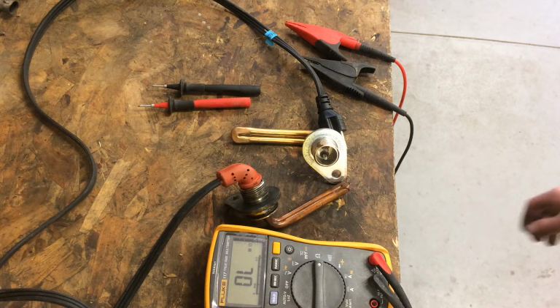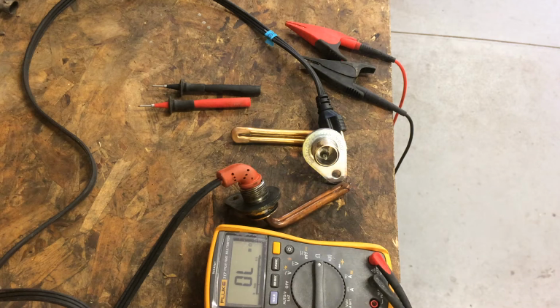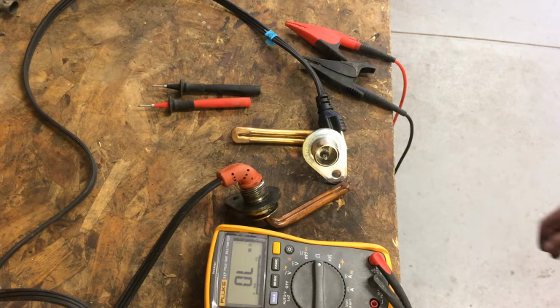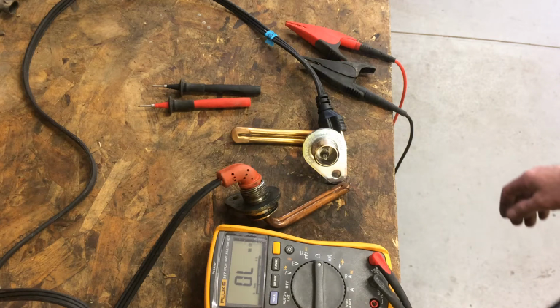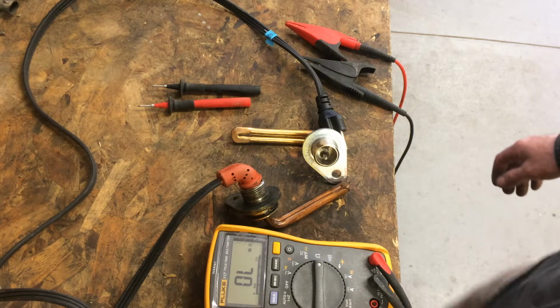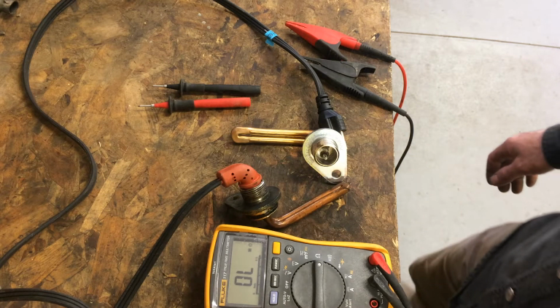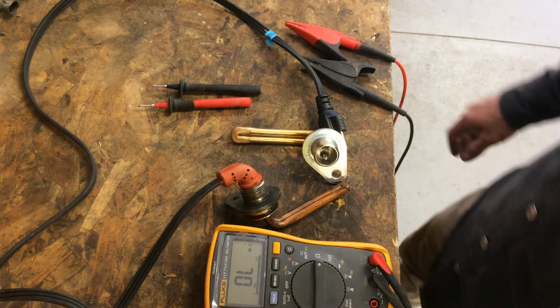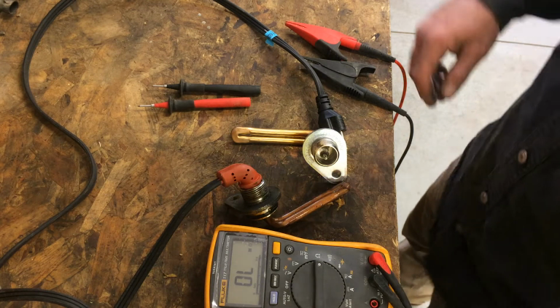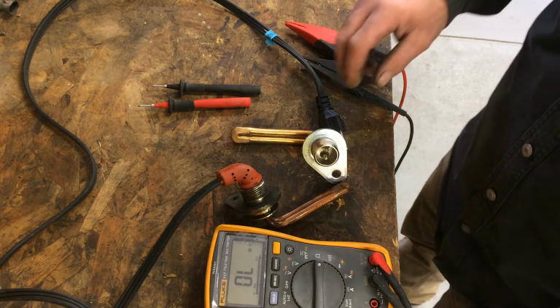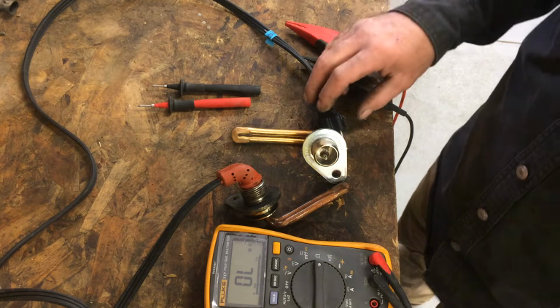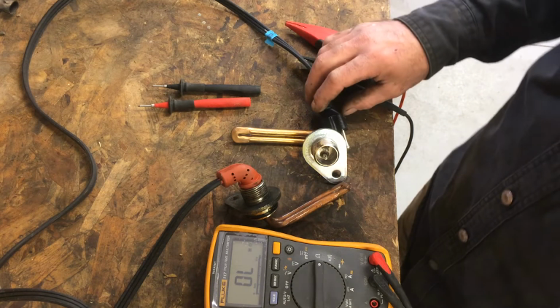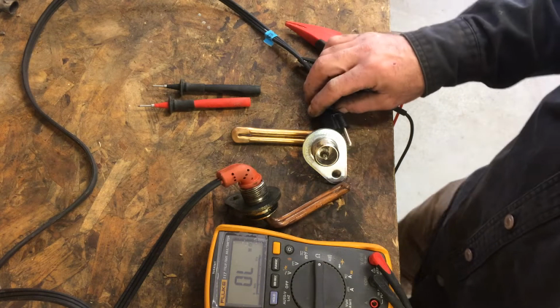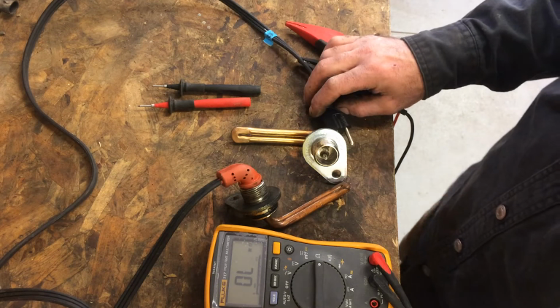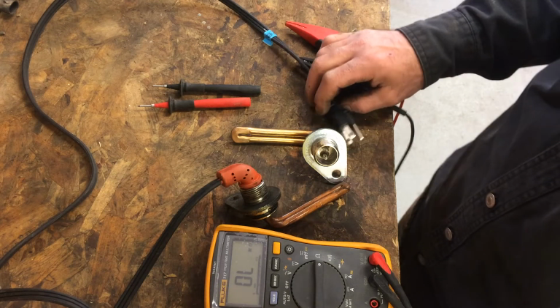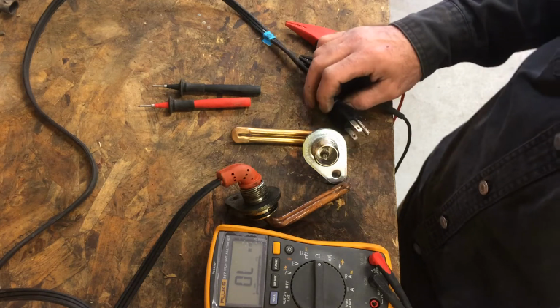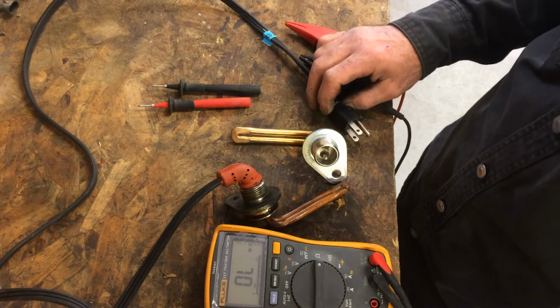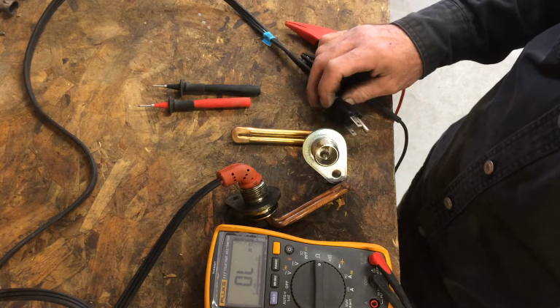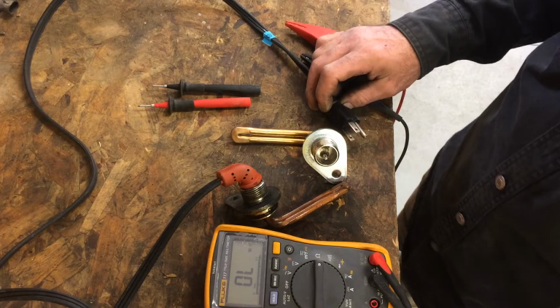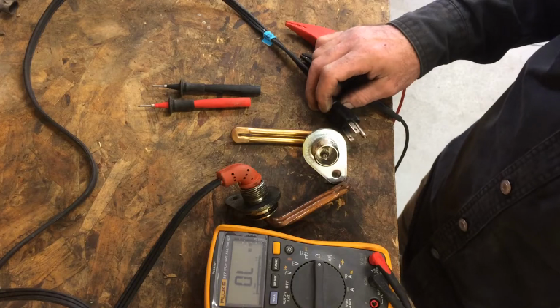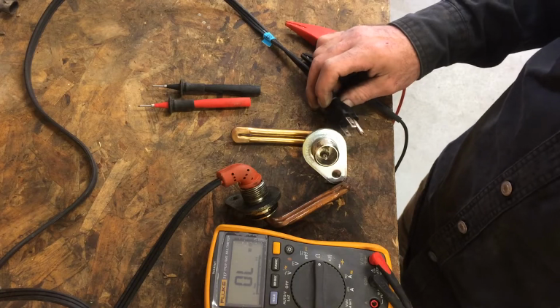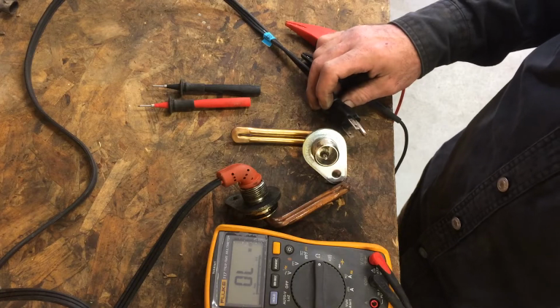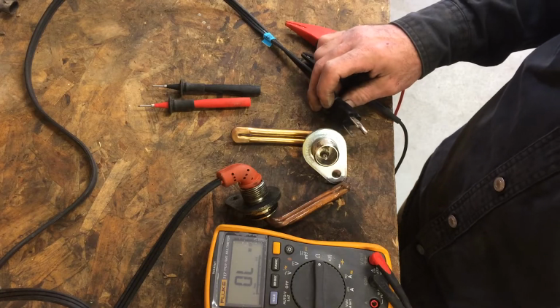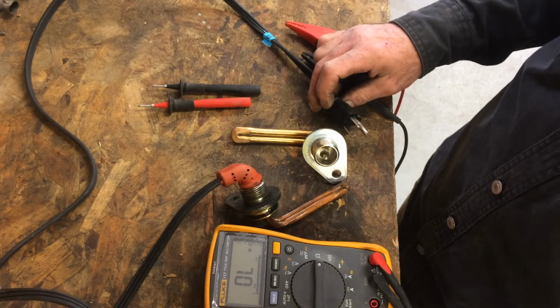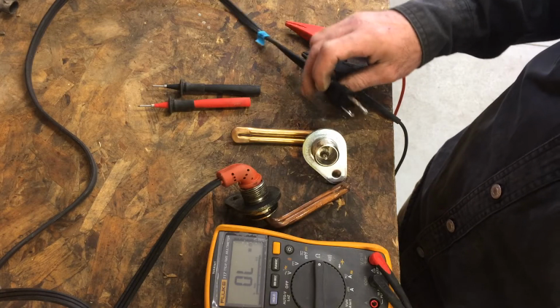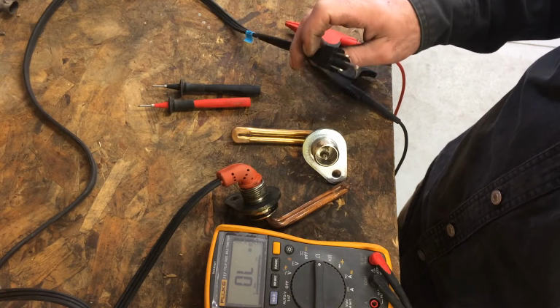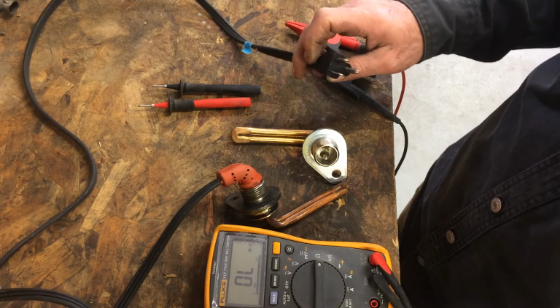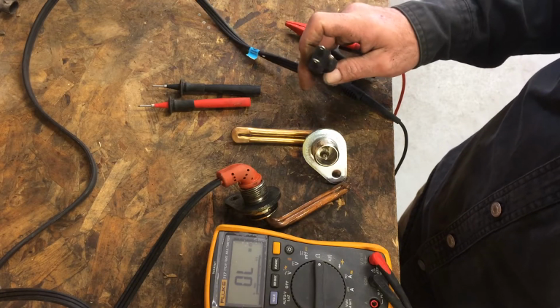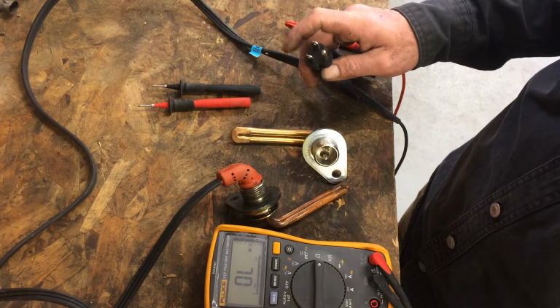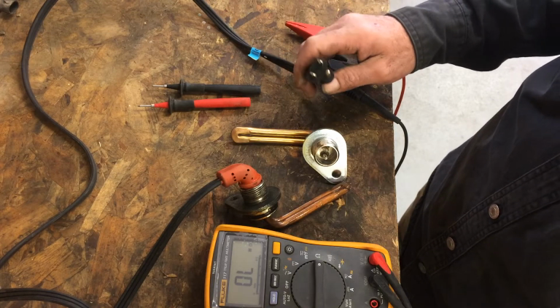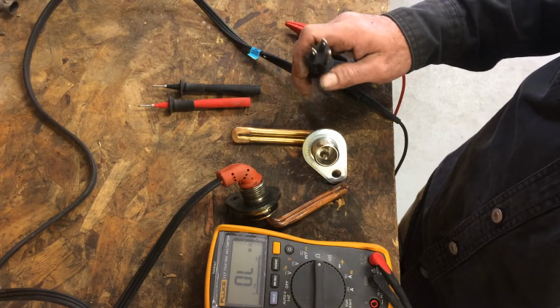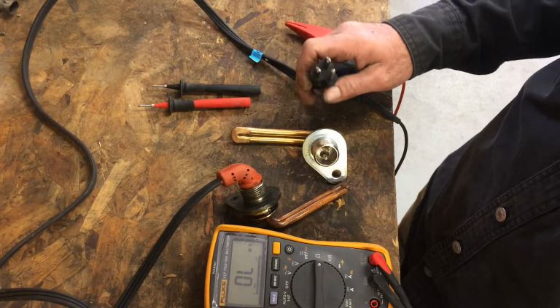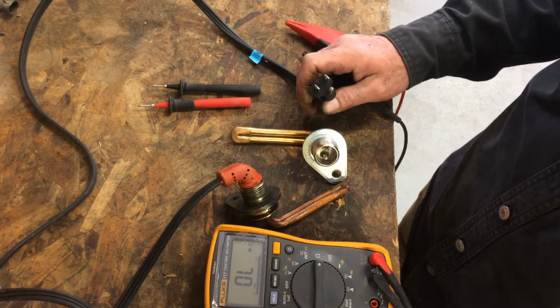Here I'm going to show you how to test a block heater in a truck that doesn't heat your truck up, seems to not be working — the truck still starts like it's cold.